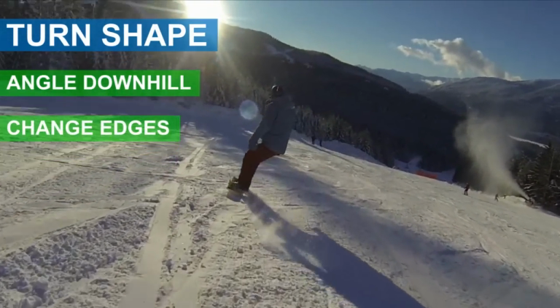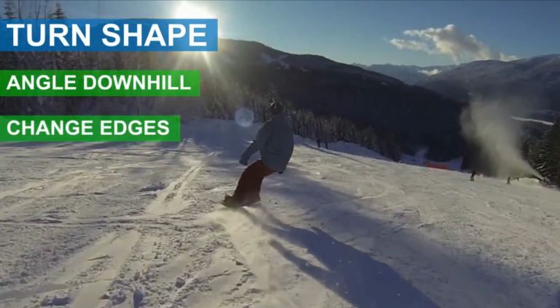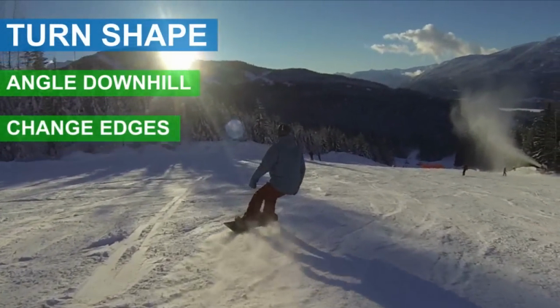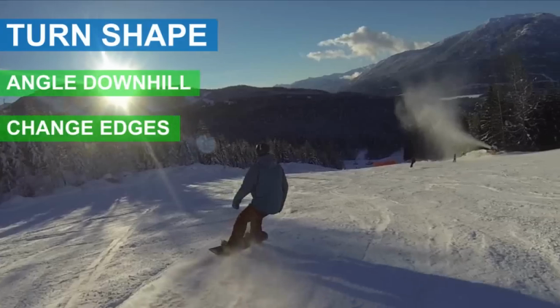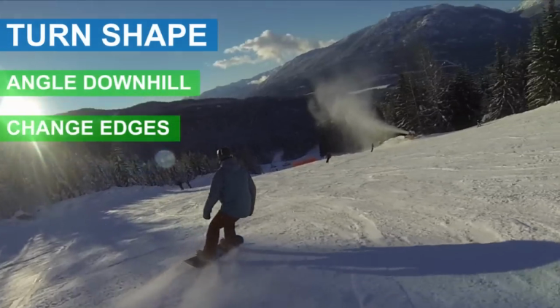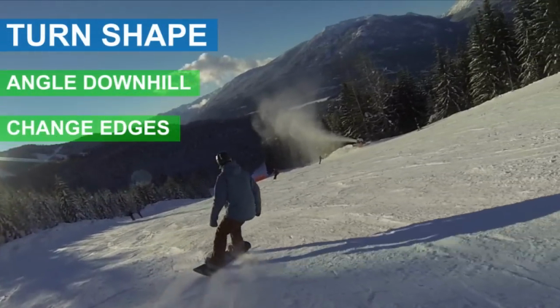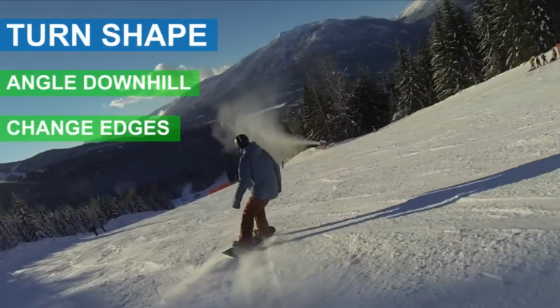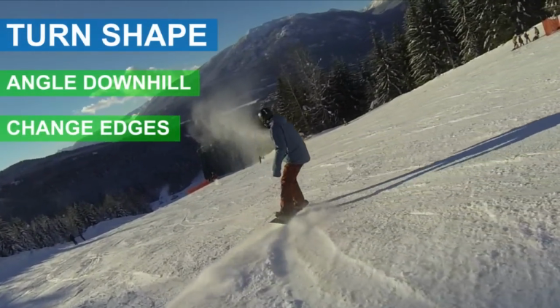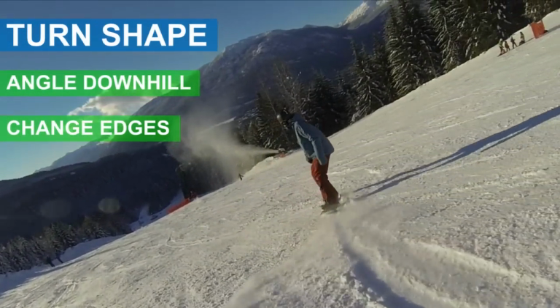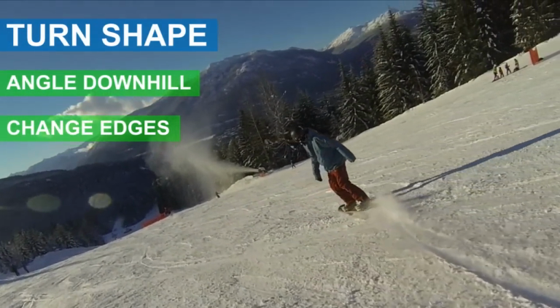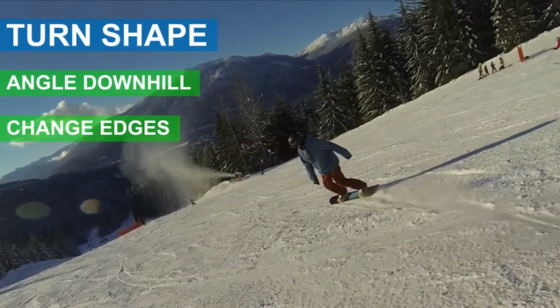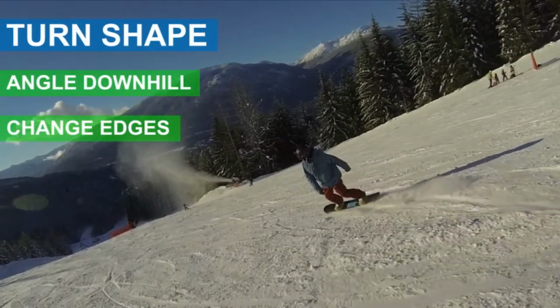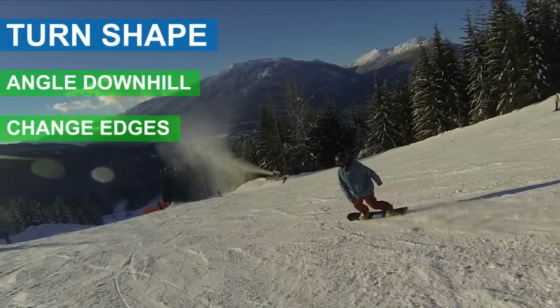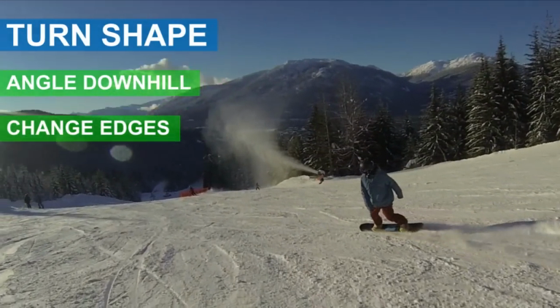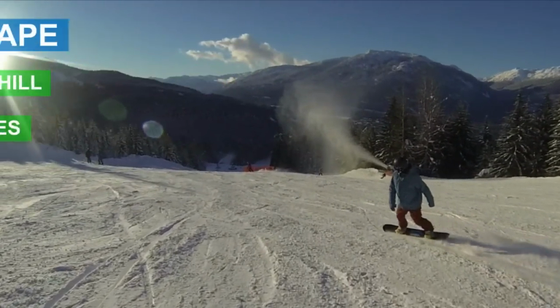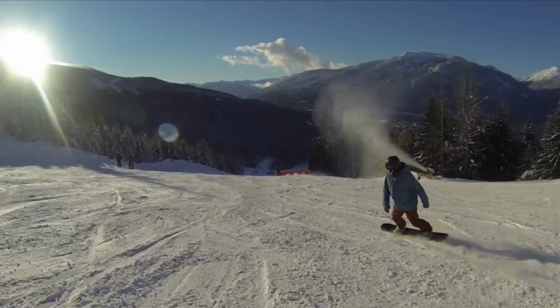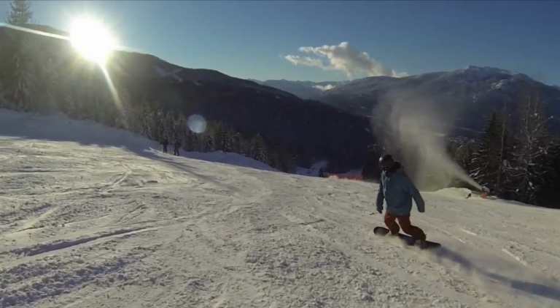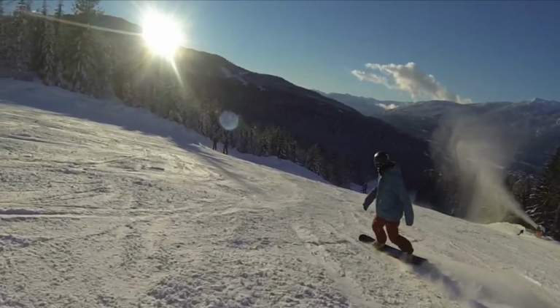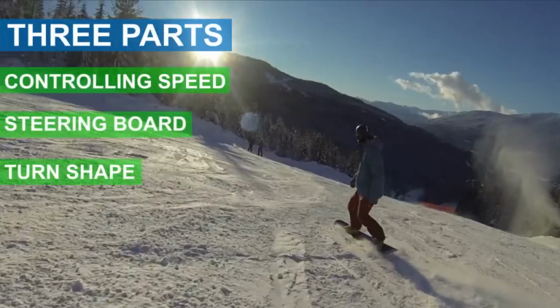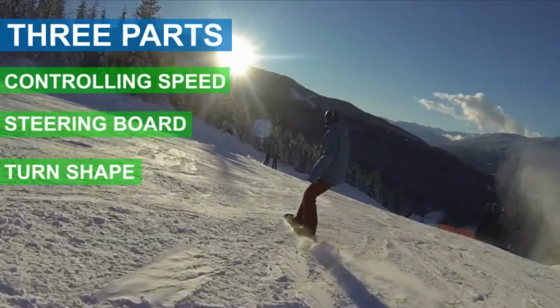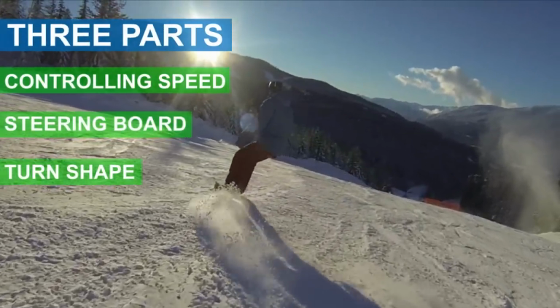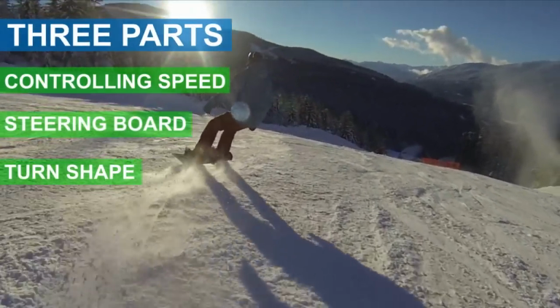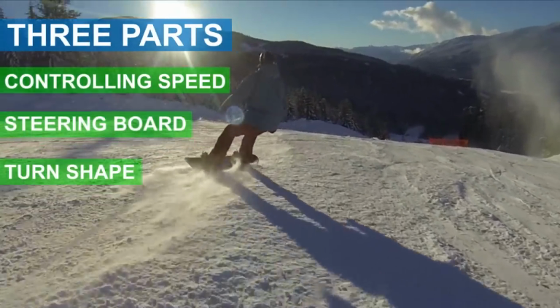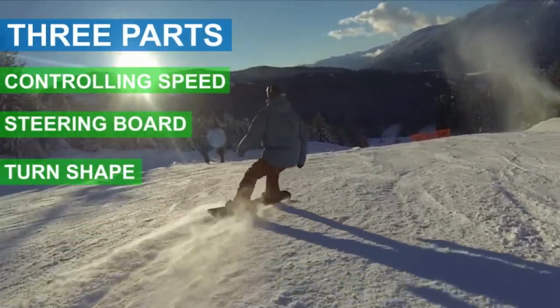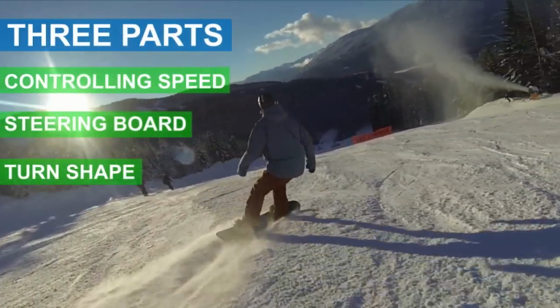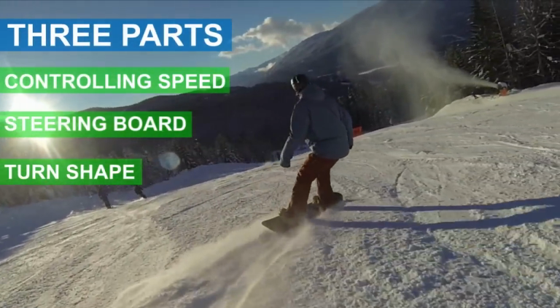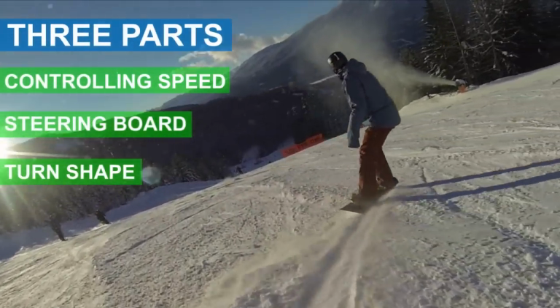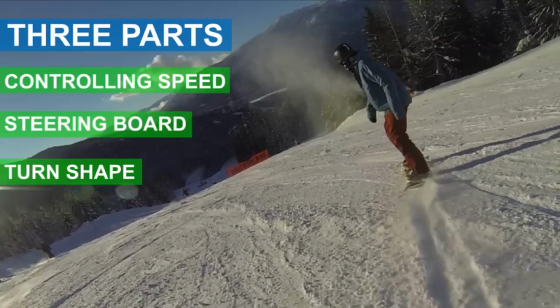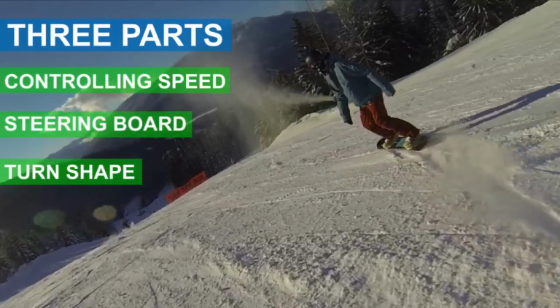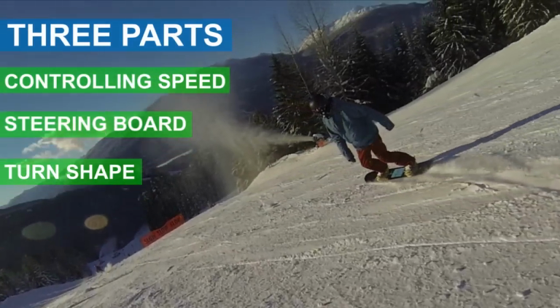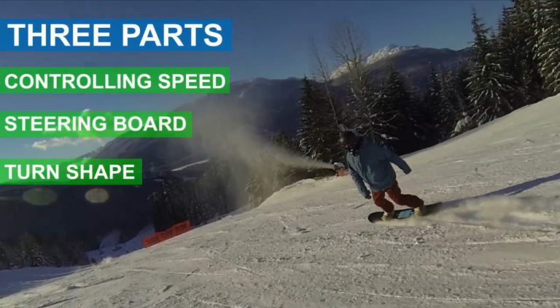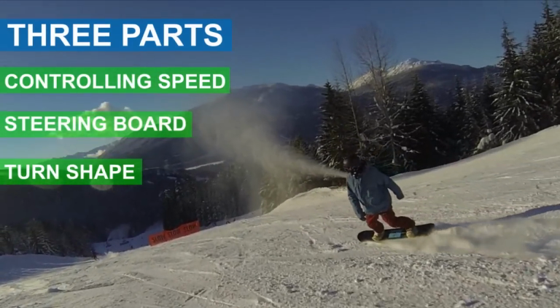Changing edges on an angle will keep your speed more consistent. Put these three skills together in your turns and you'll be in control on intermediate slopes. These turns take time and practice.